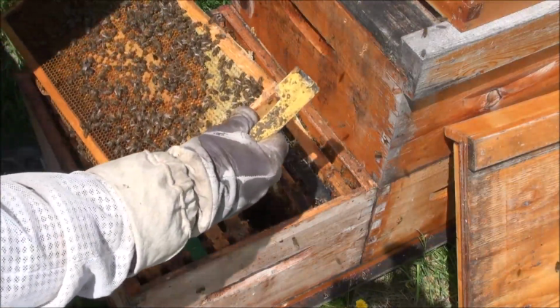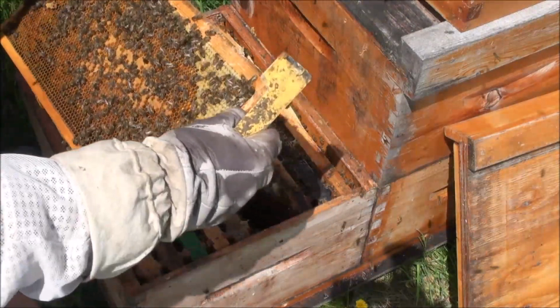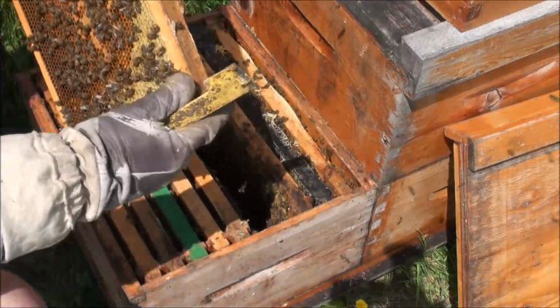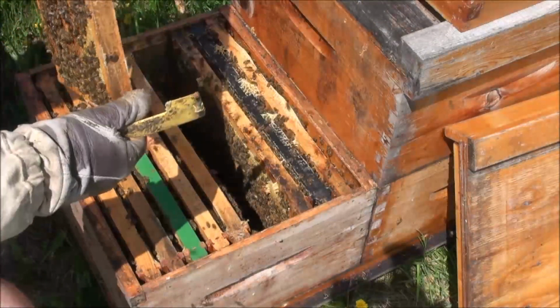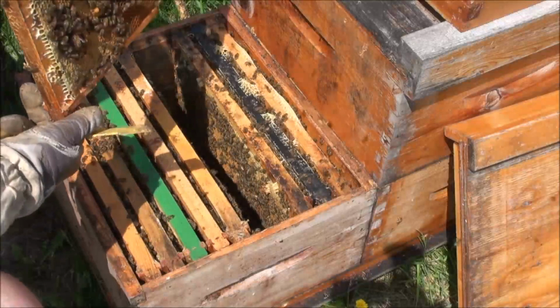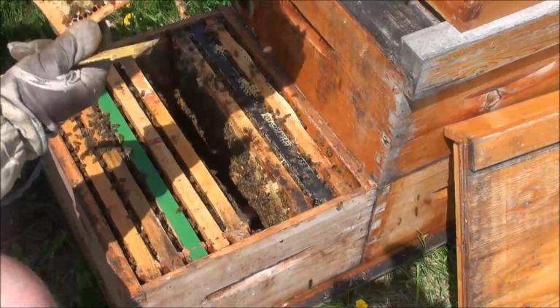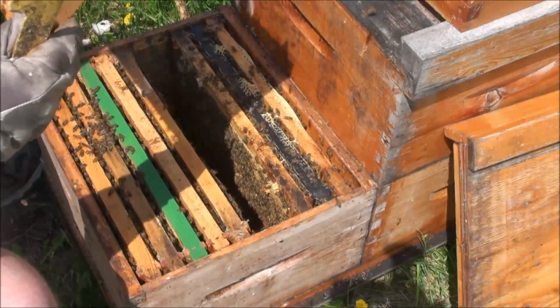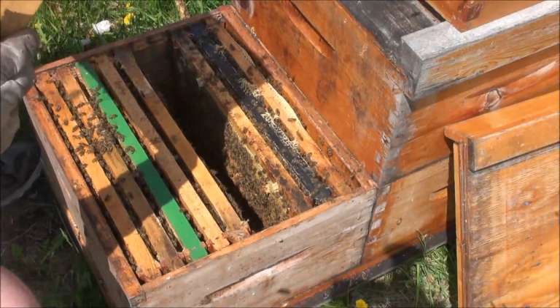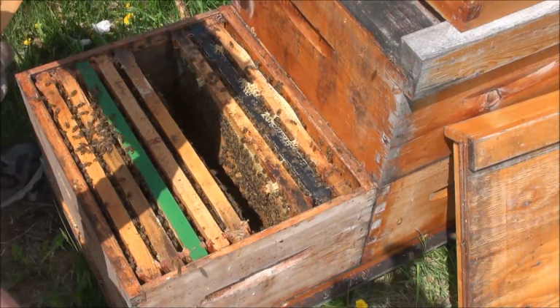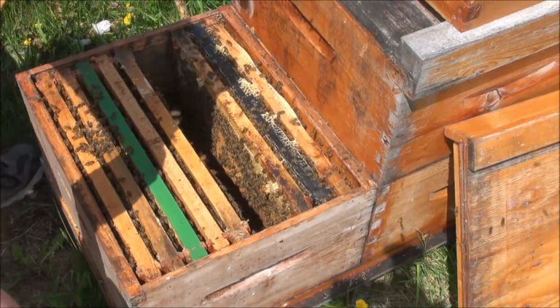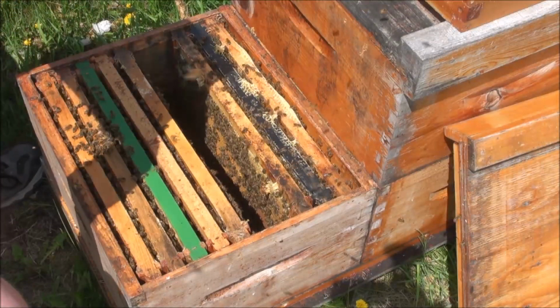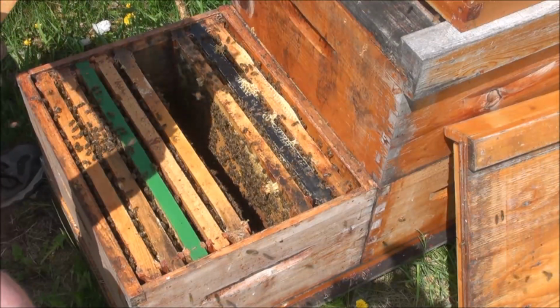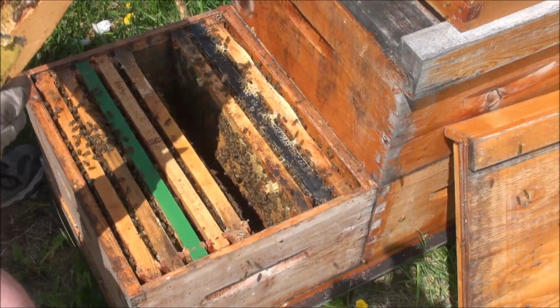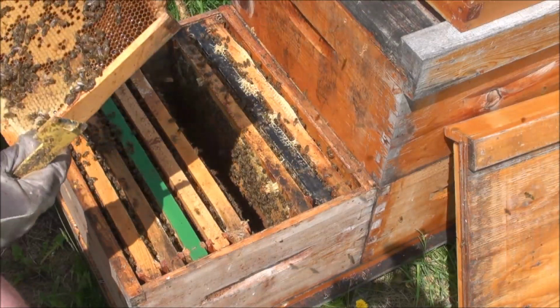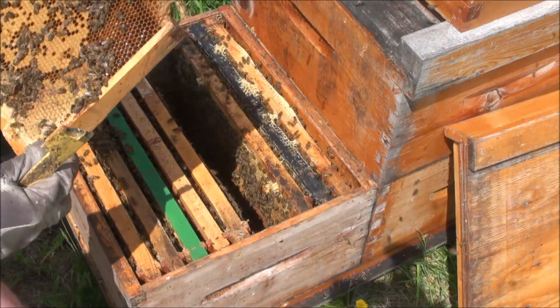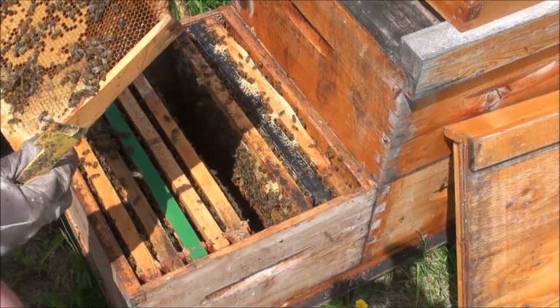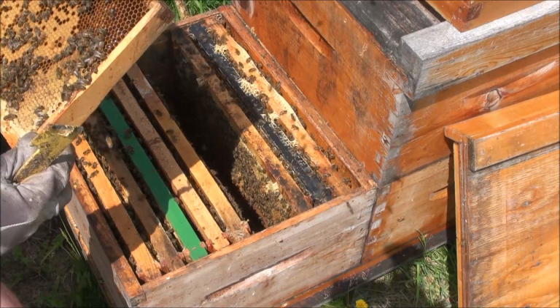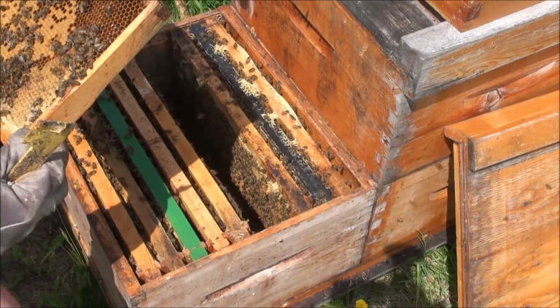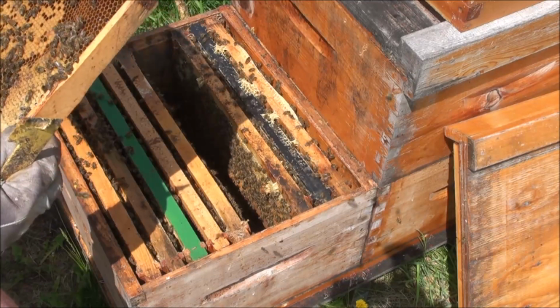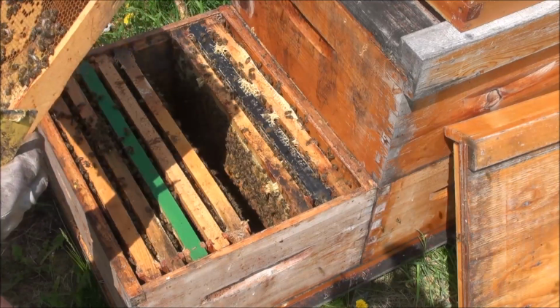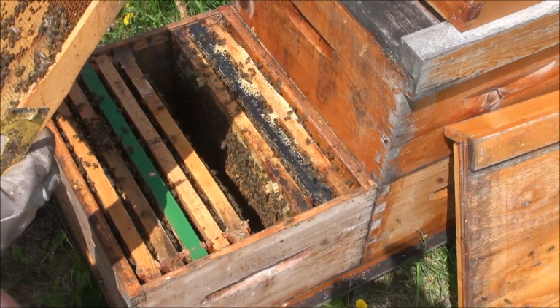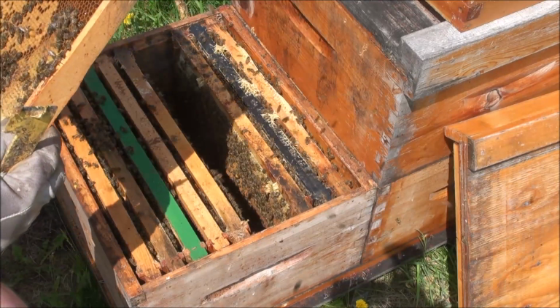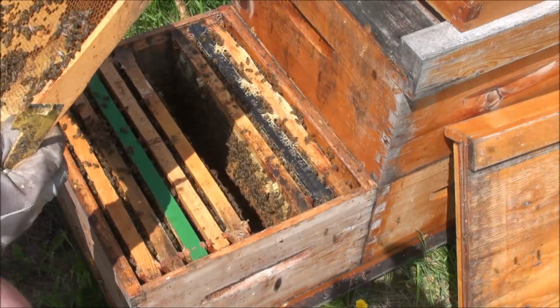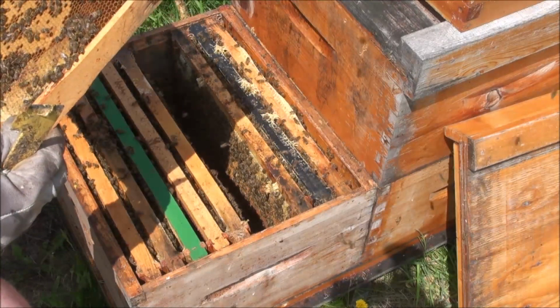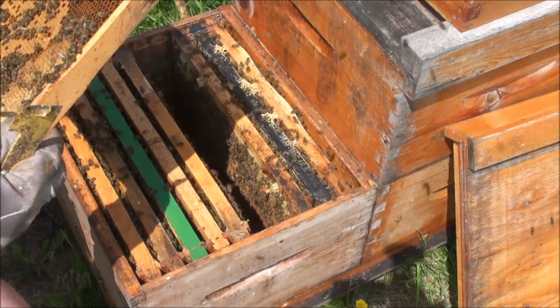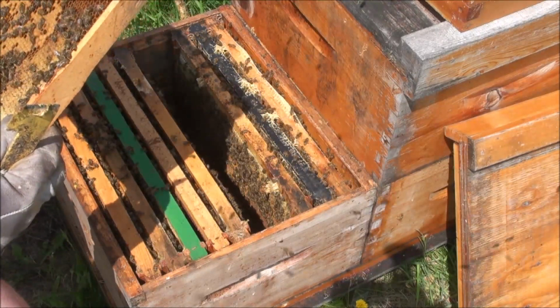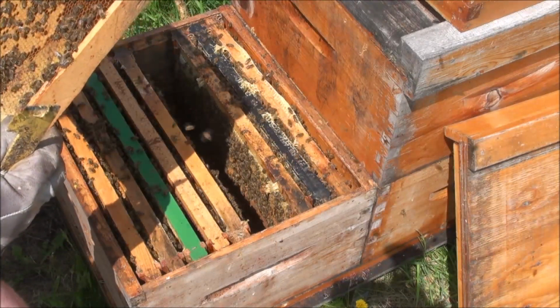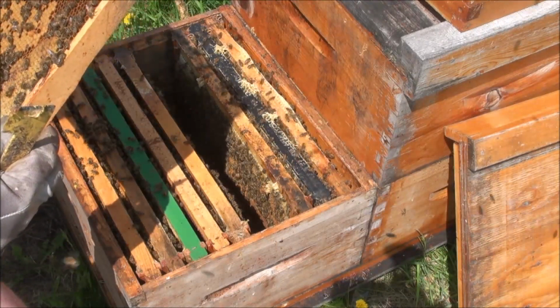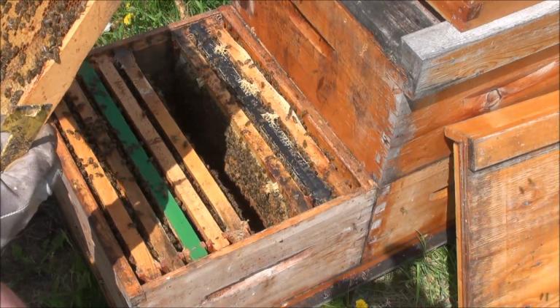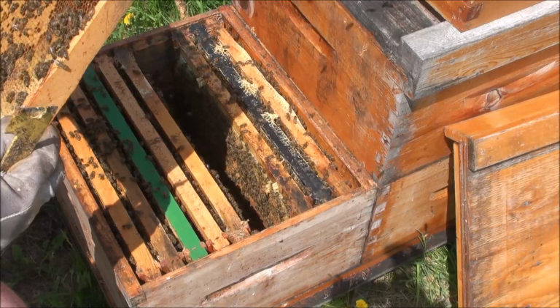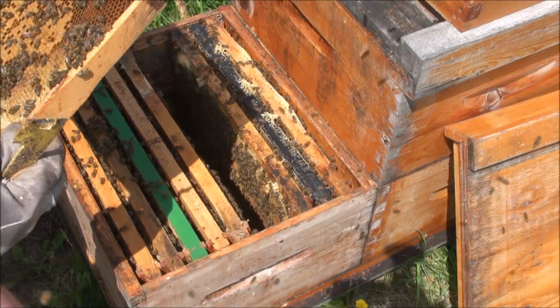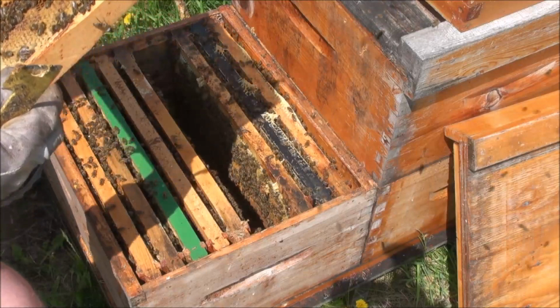Okay, so this is a very young larva. I'm sure there's eggs as well, but again, I'm not expecting to see the queen here. Maybe some eggs down in the corner there — just a couple.